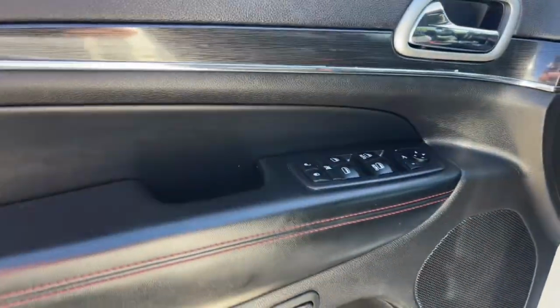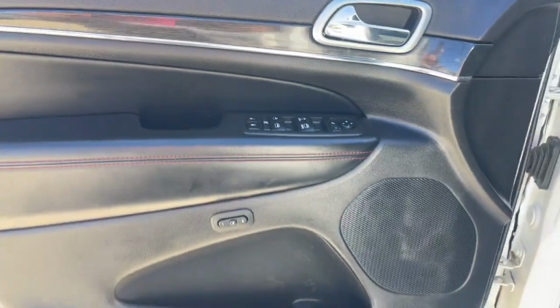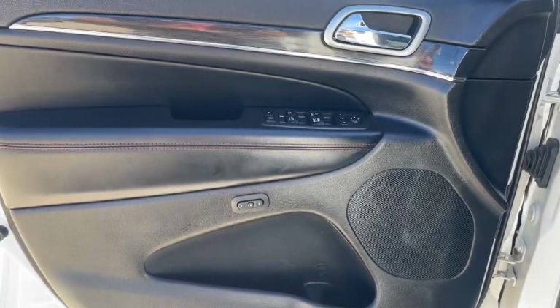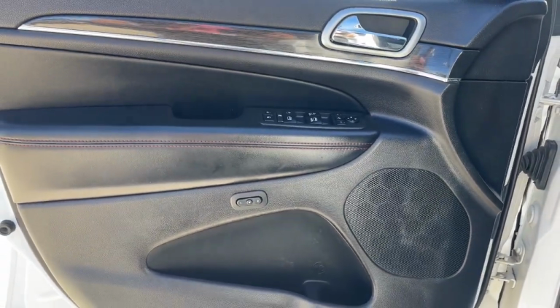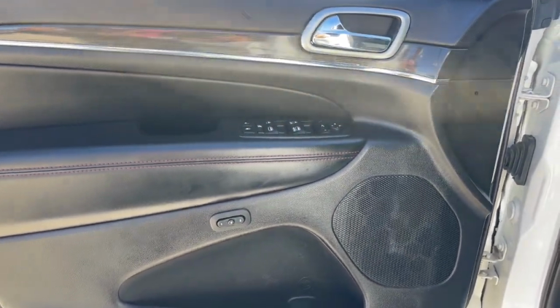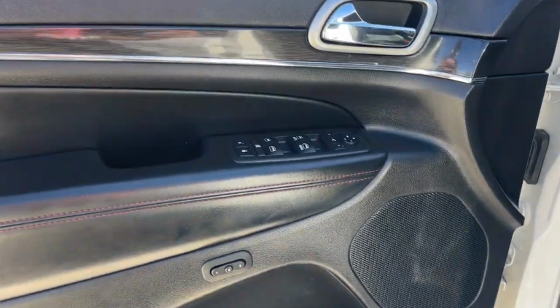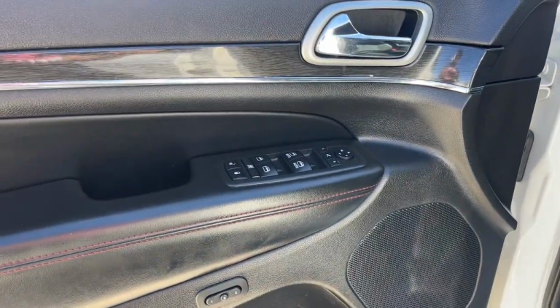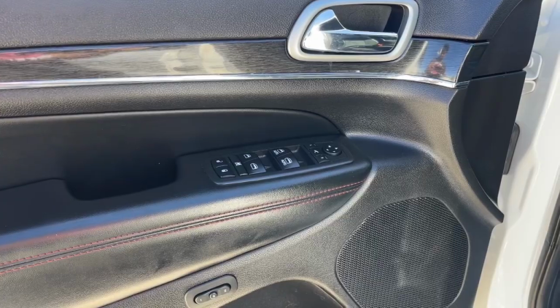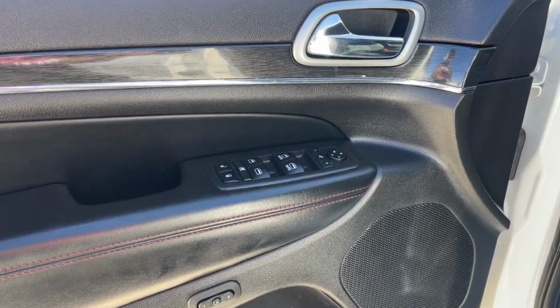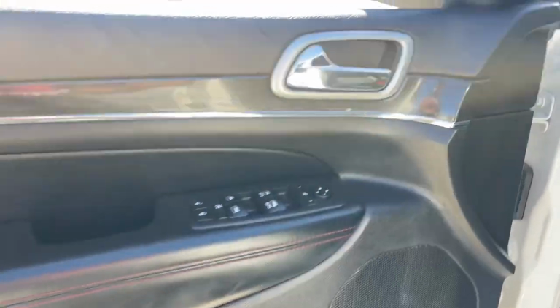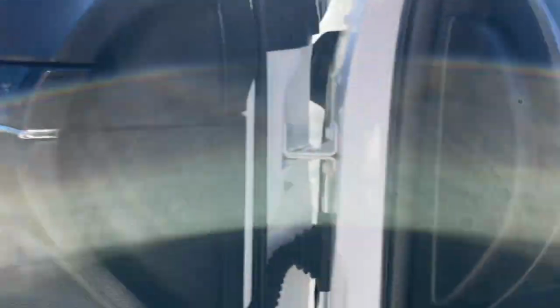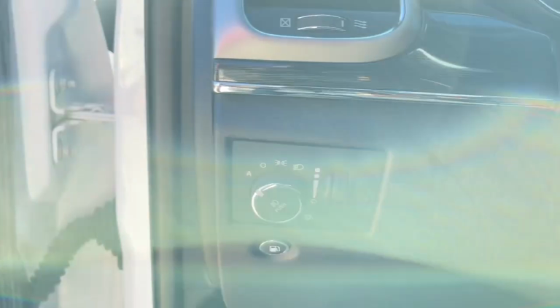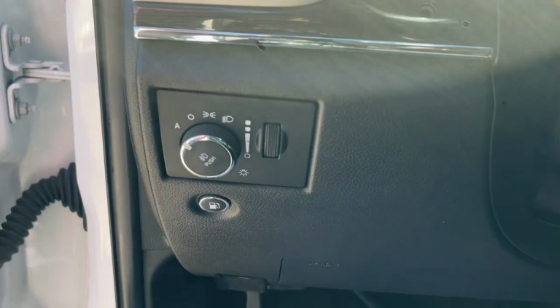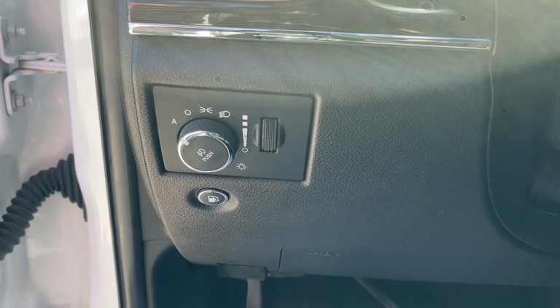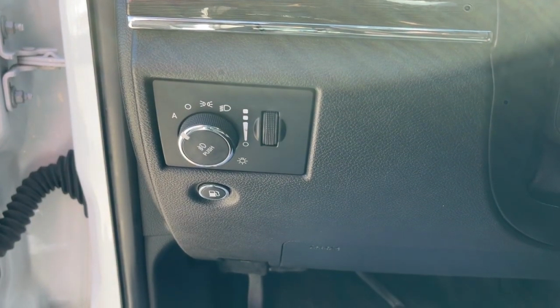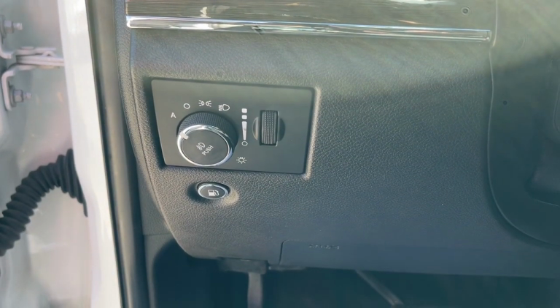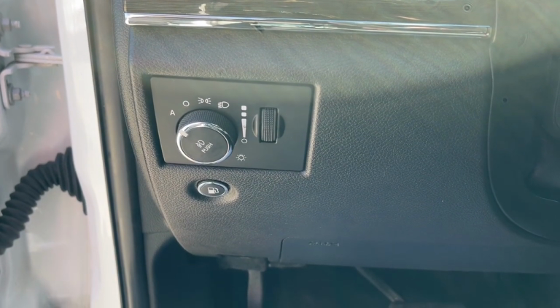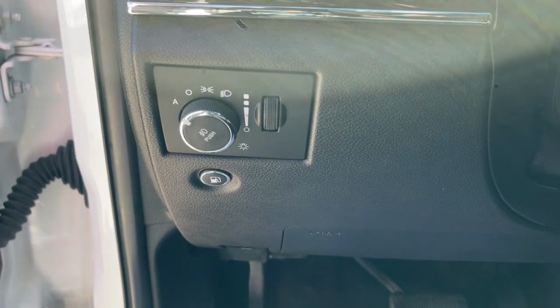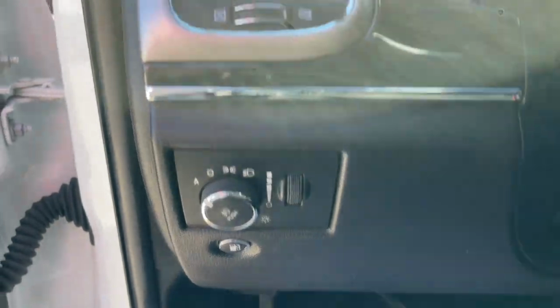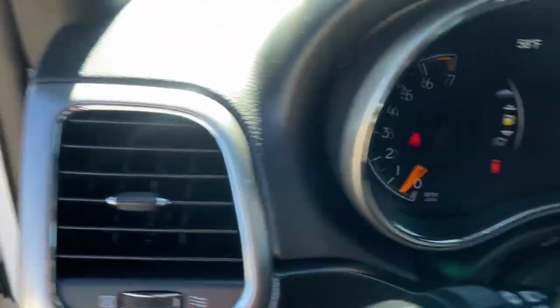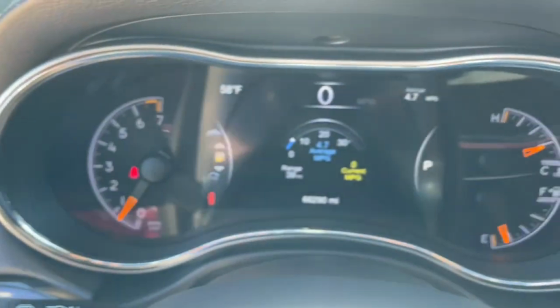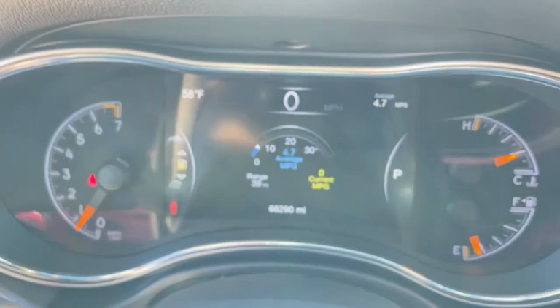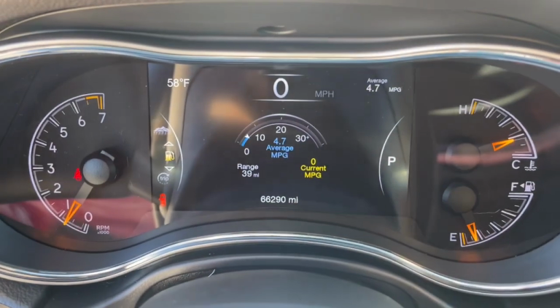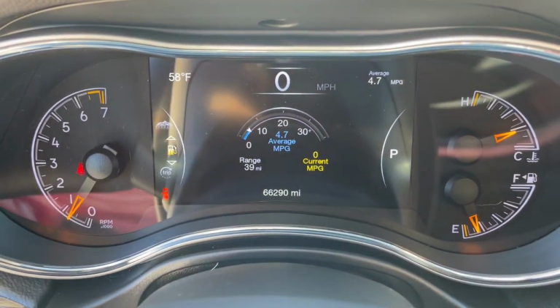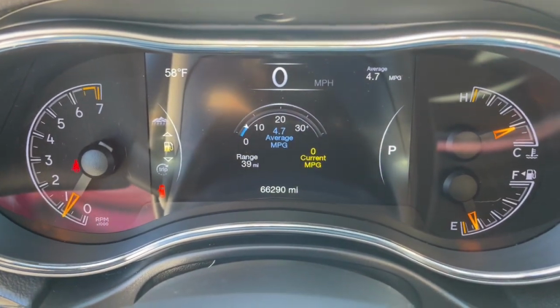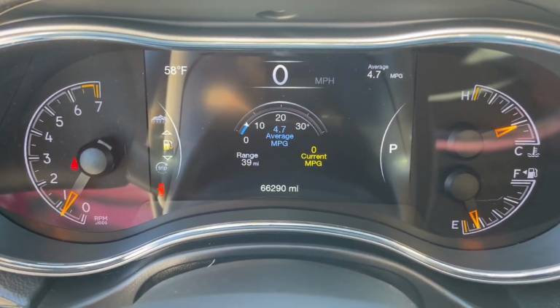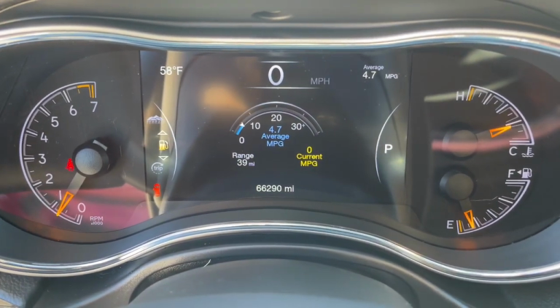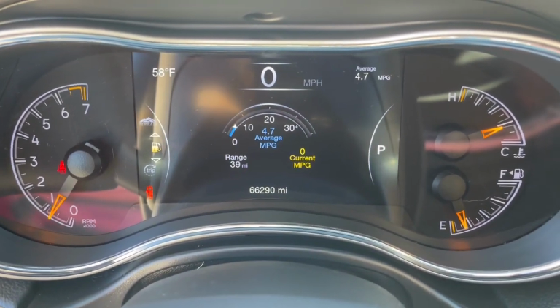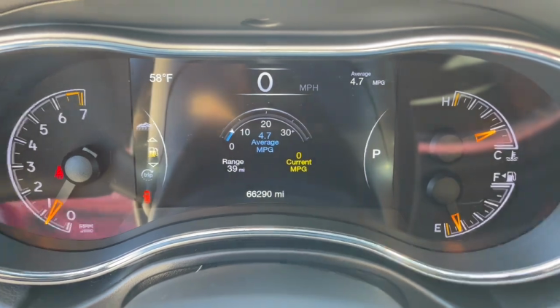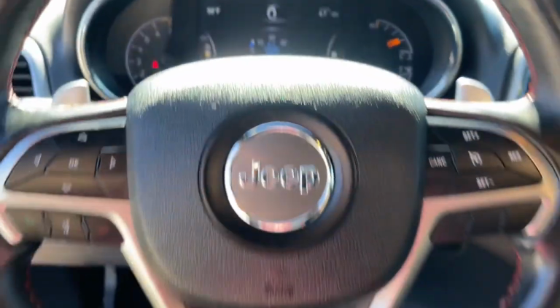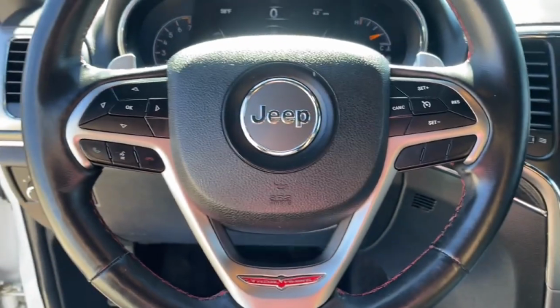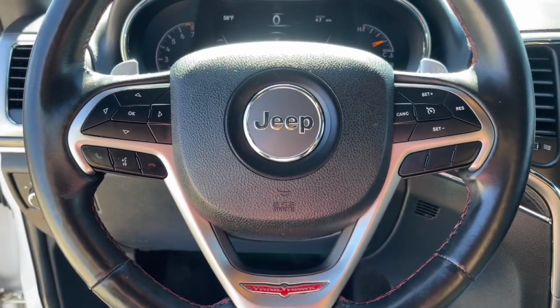The following are some of this vehicle's highlighted options: keyless entry, navigation system, power liftgate, satellite radio, power passenger seat, heated rear seat, fog lamps, backup camera, four-wheel drive, and aluminum wheels.